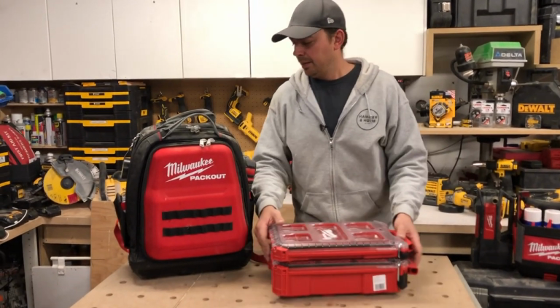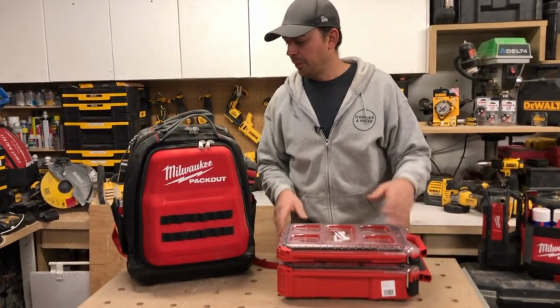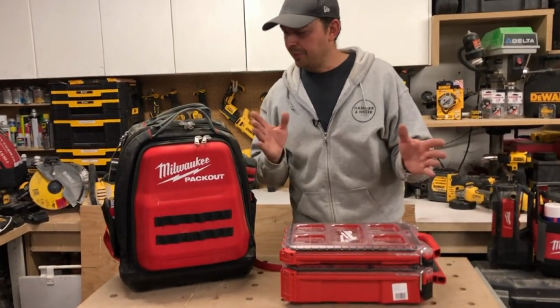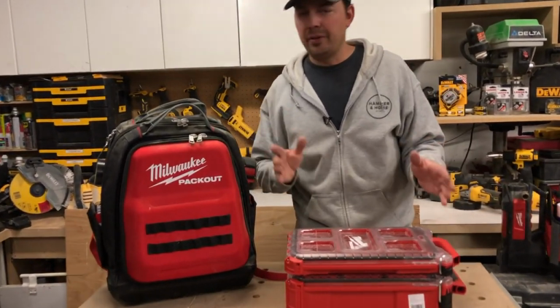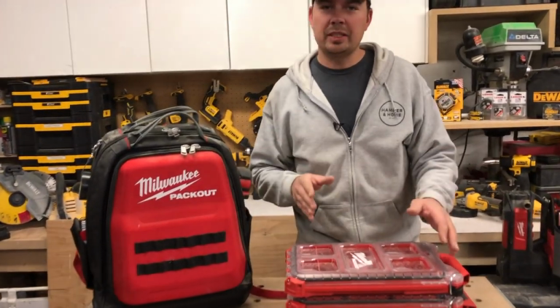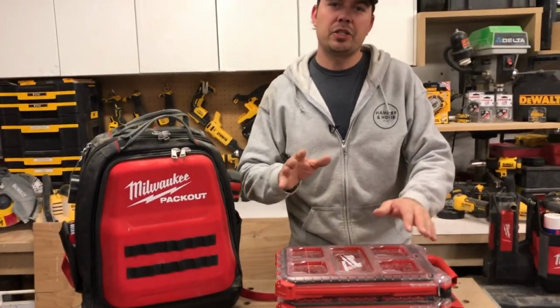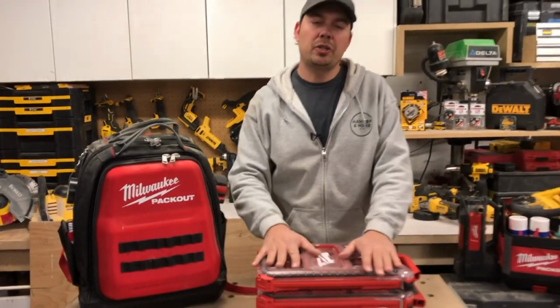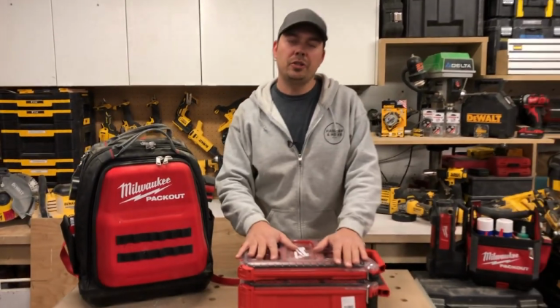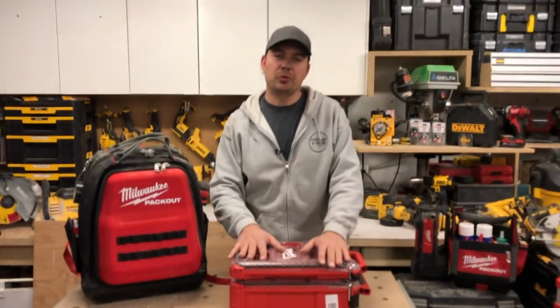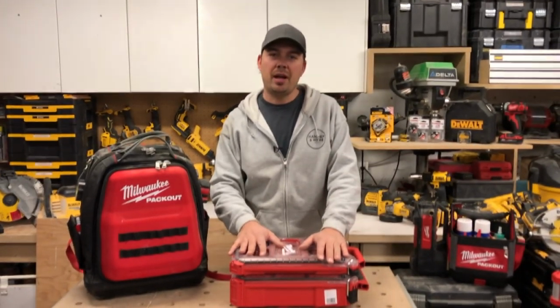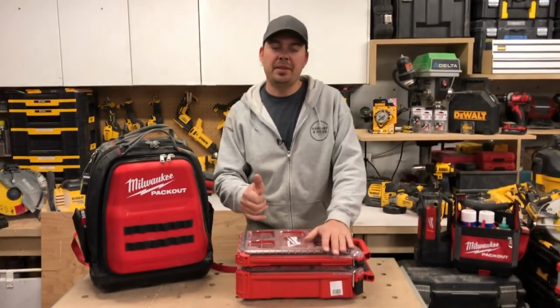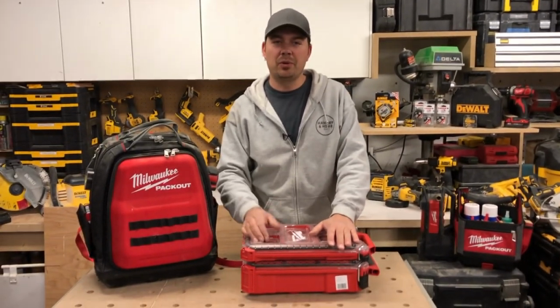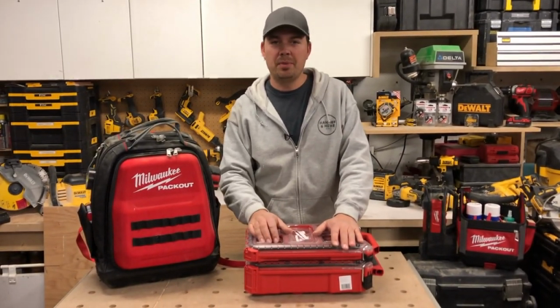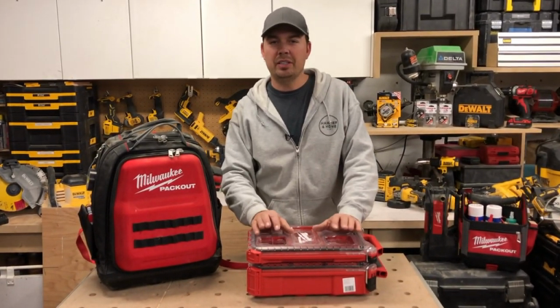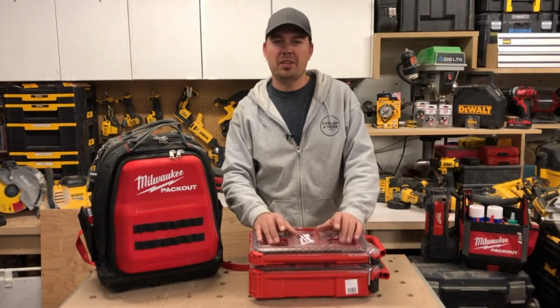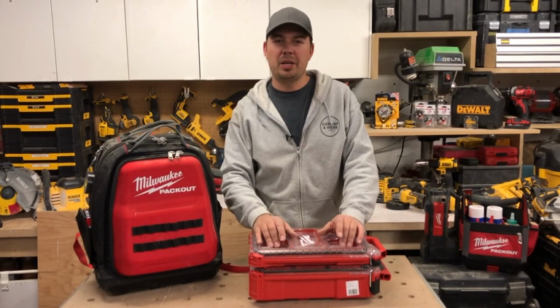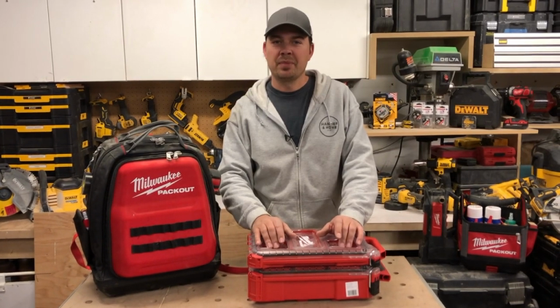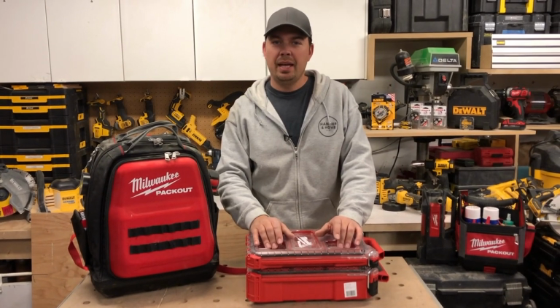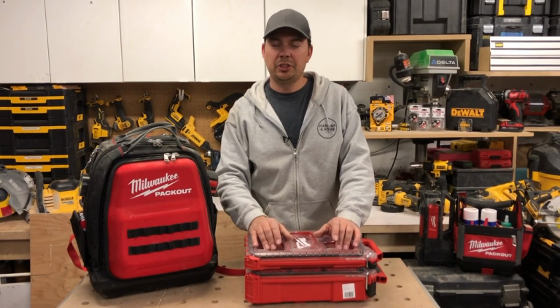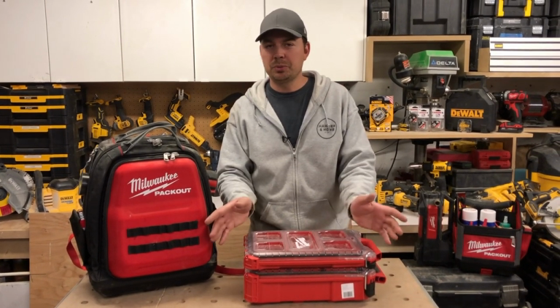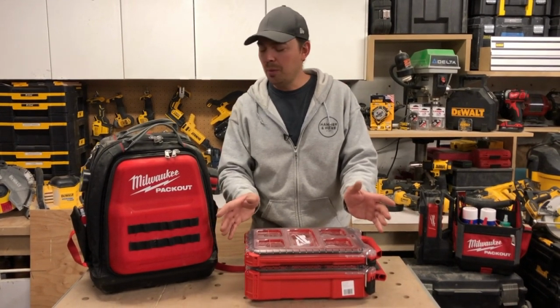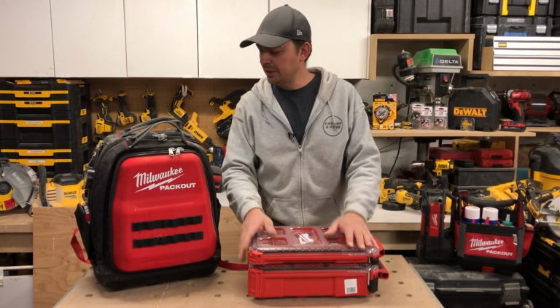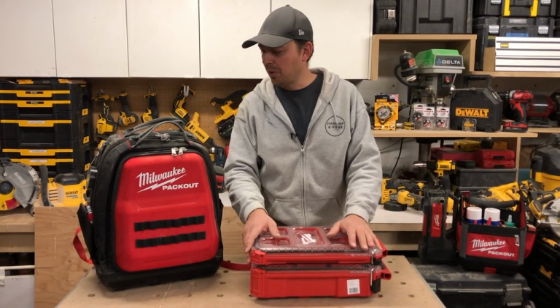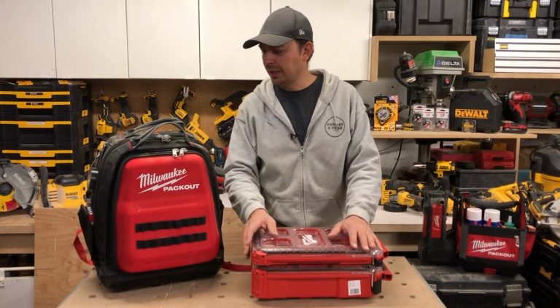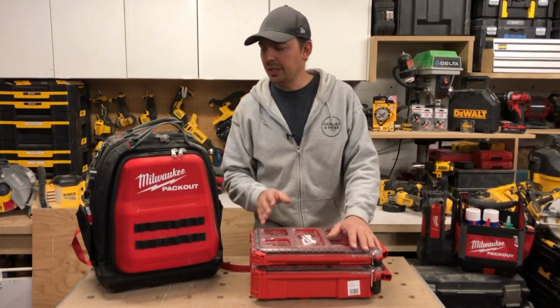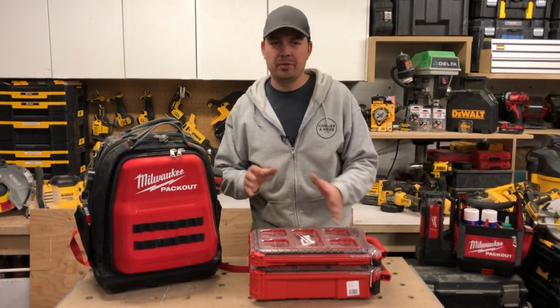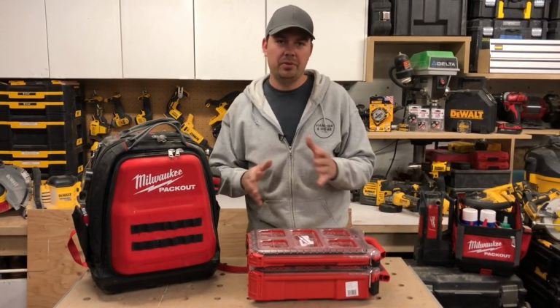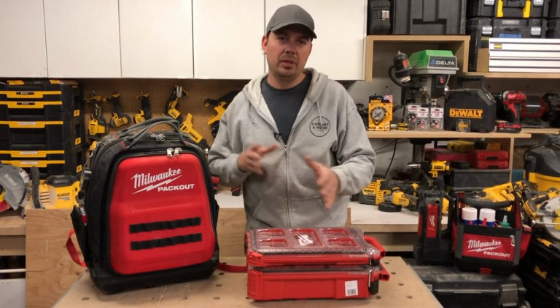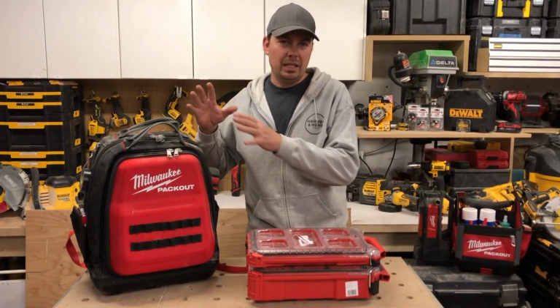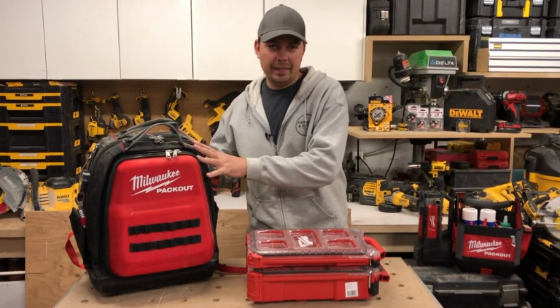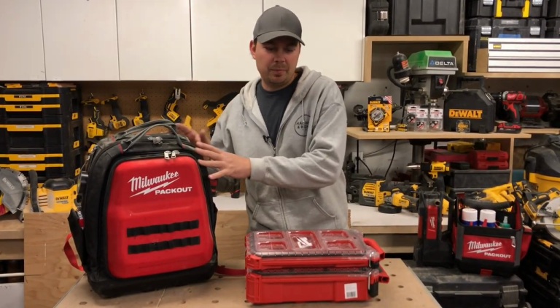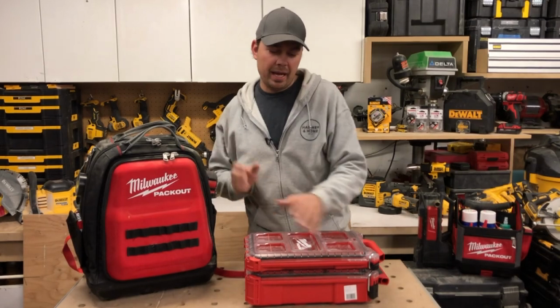Before we go any further guys, make sure you subscribe, hit that notify bell, give me a thumbs up, and shoot some comments if you want. I'd love to hear from you if you like this bag.